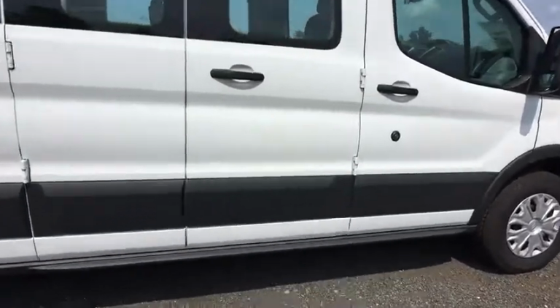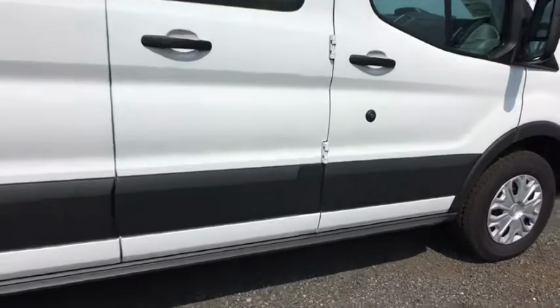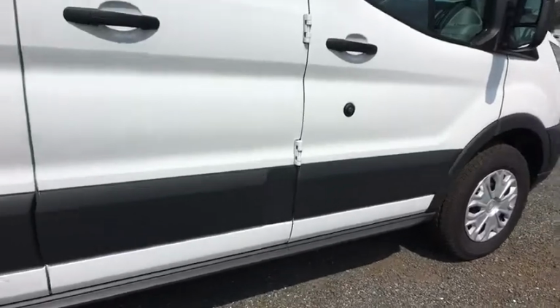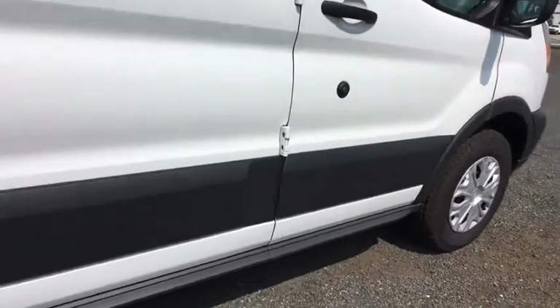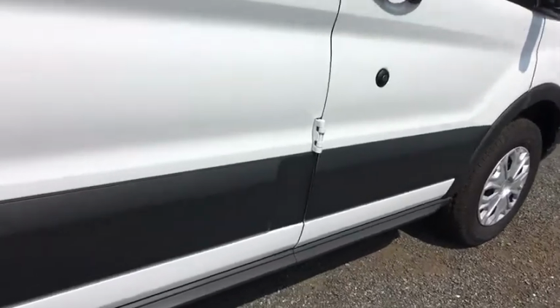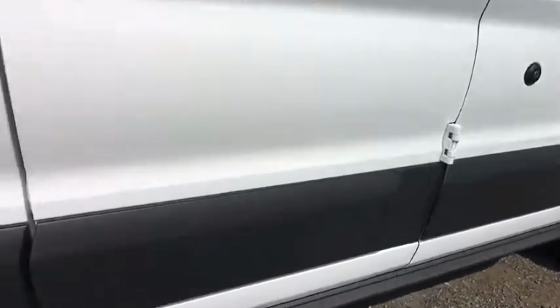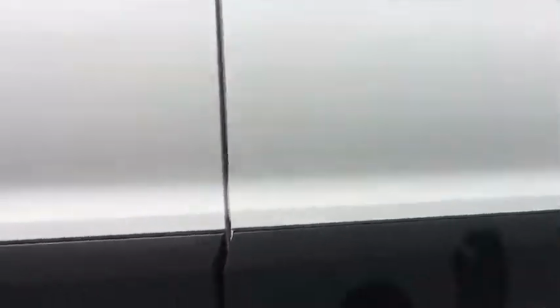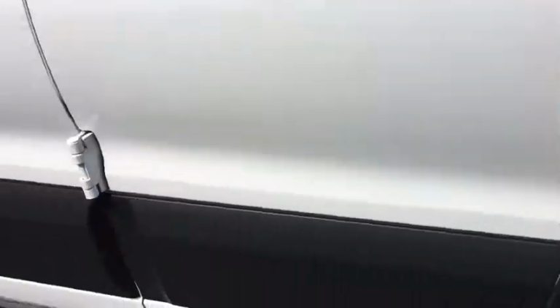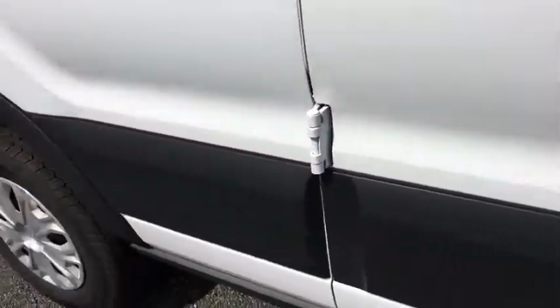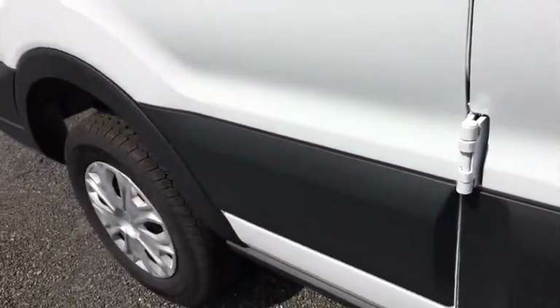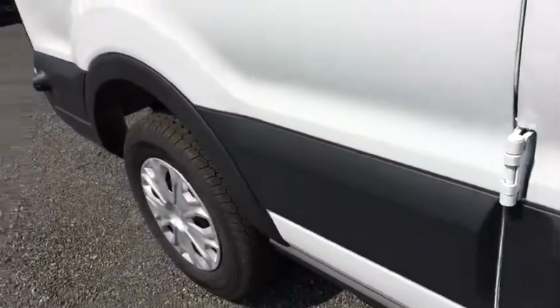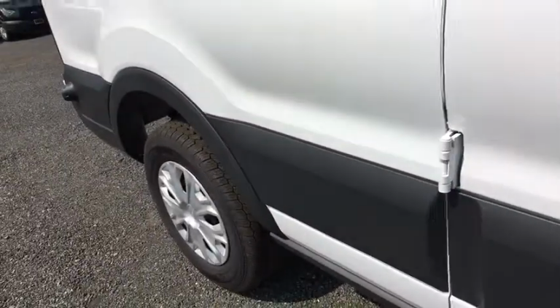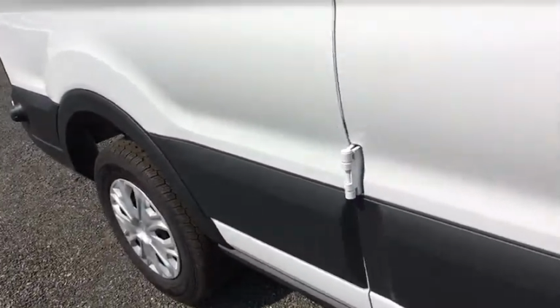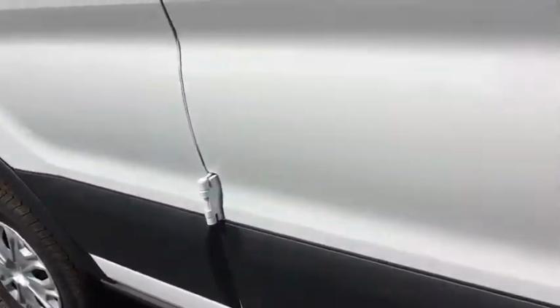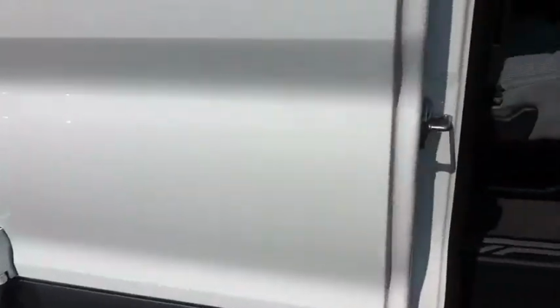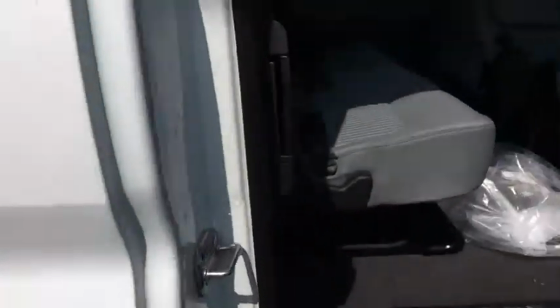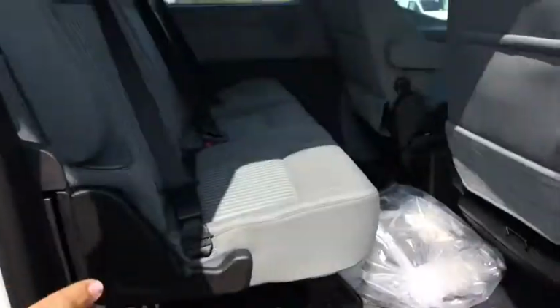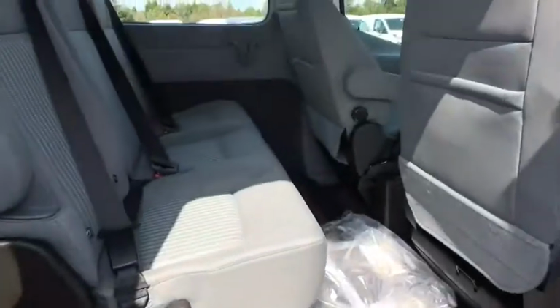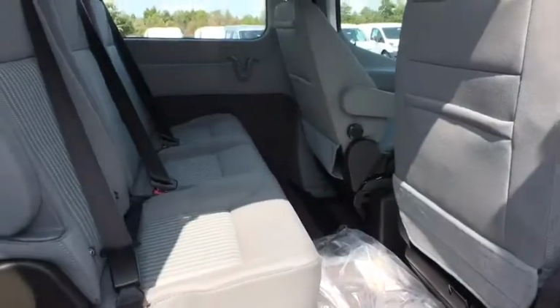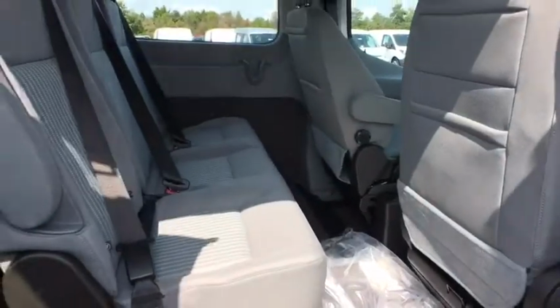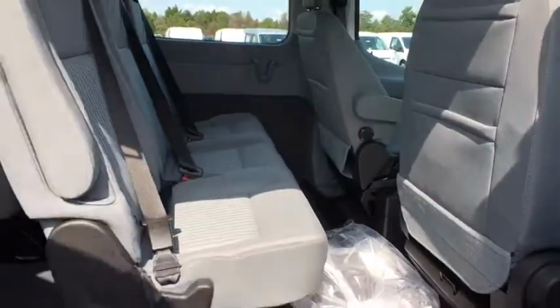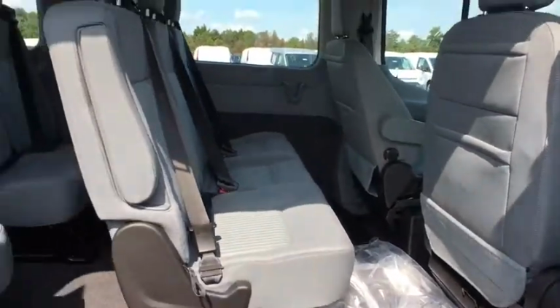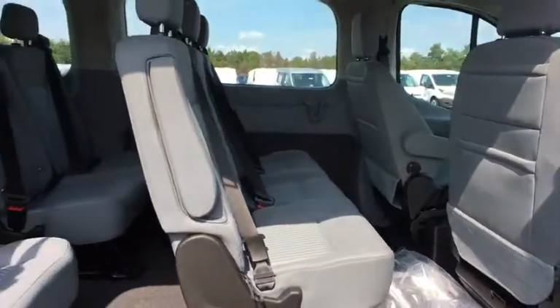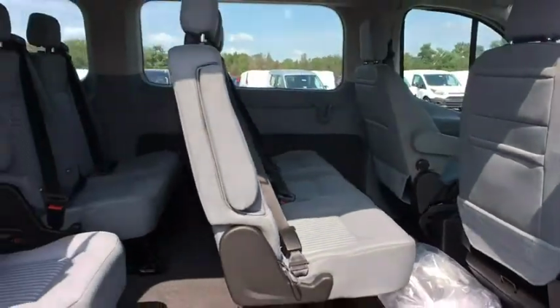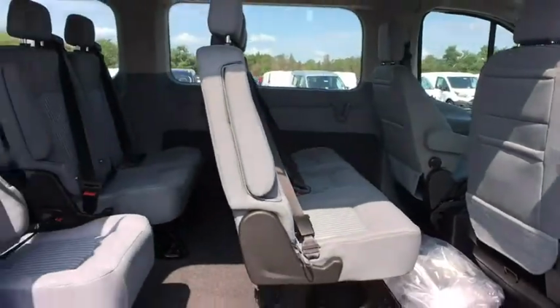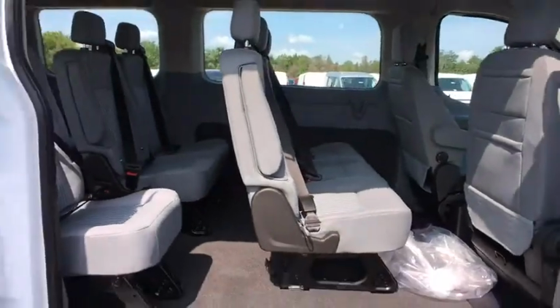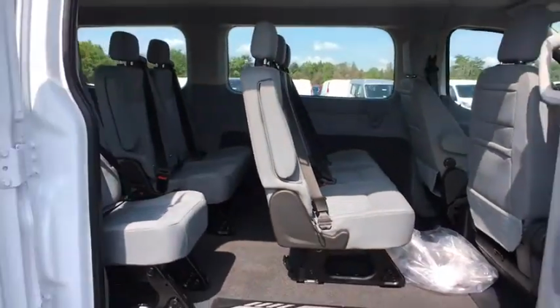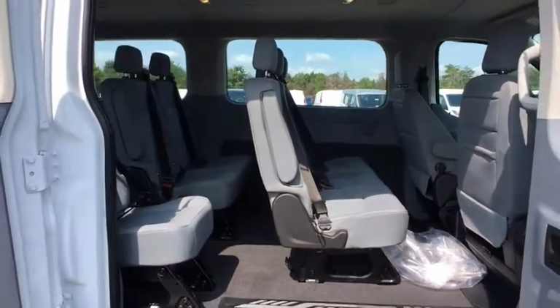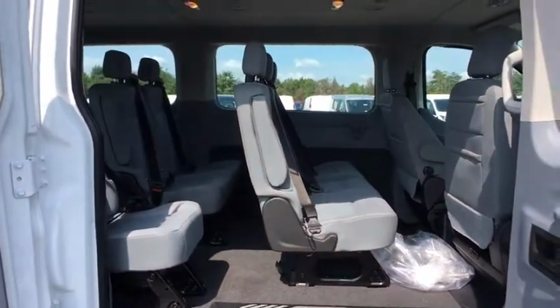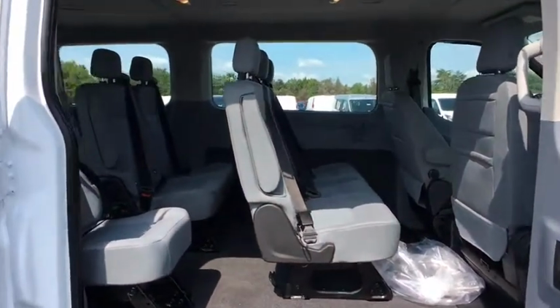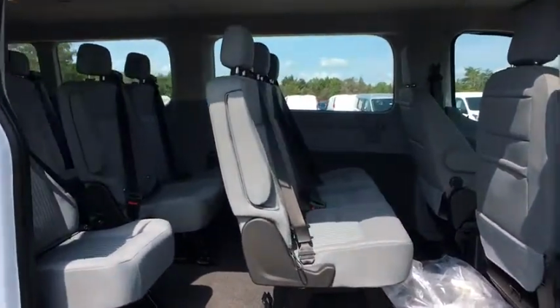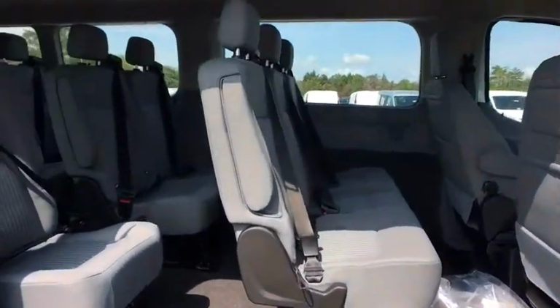Traction control, dual airbags, power steering, four-wheel disc brakes, power windows, electronic stability control, tachometer, panic alarm, remote keyless entry, brake assist, trailer brake controller.